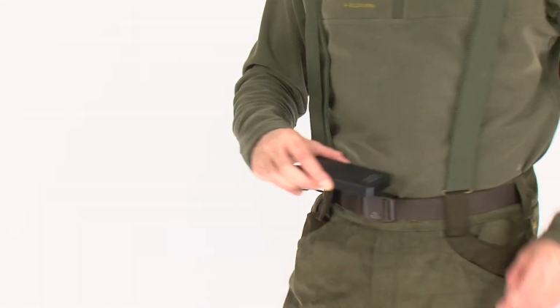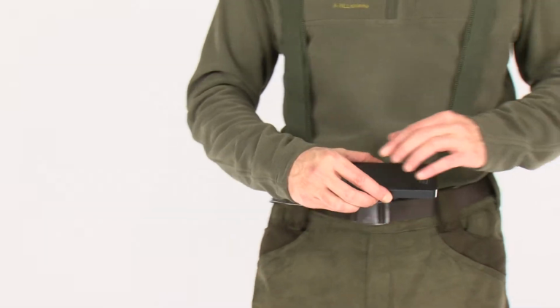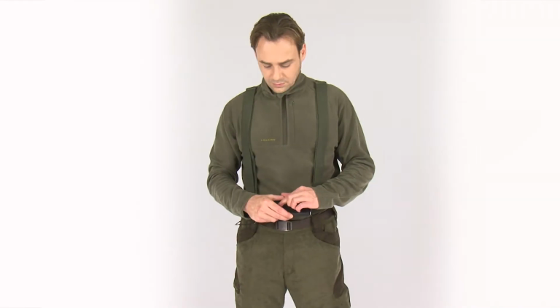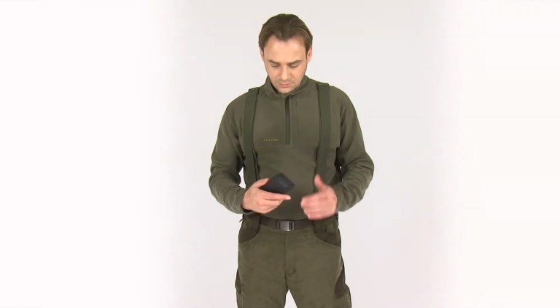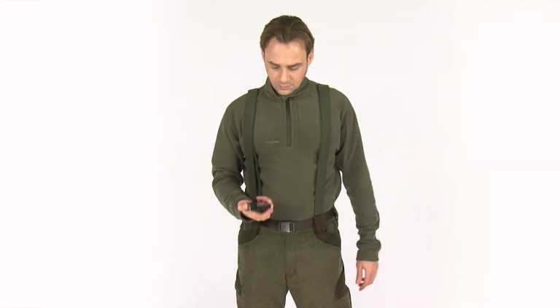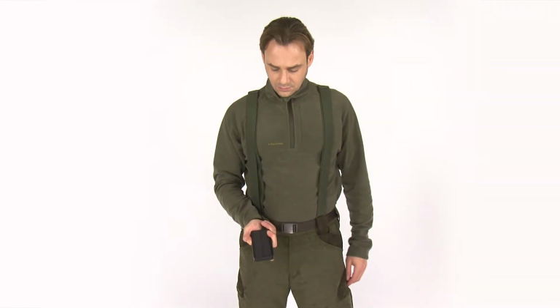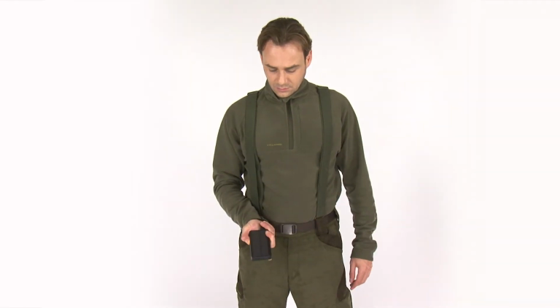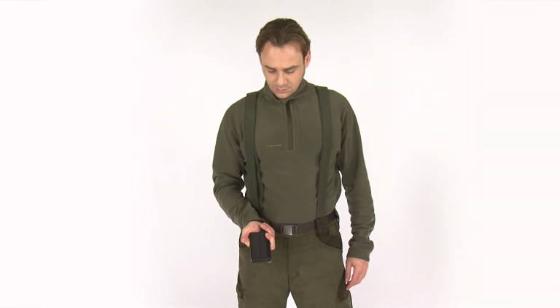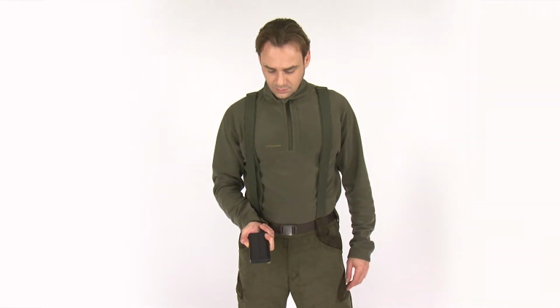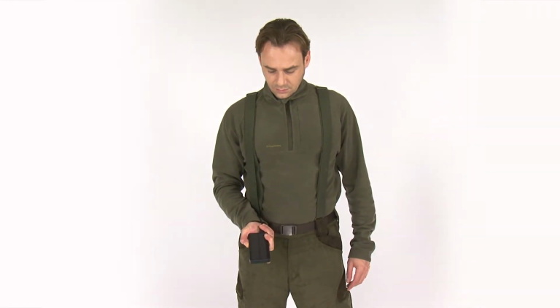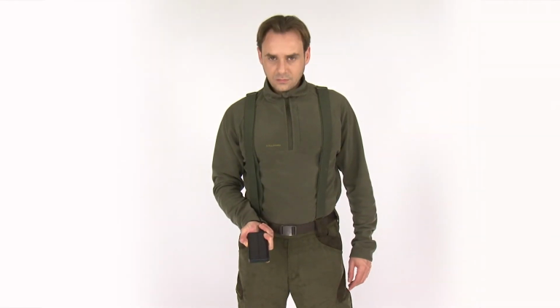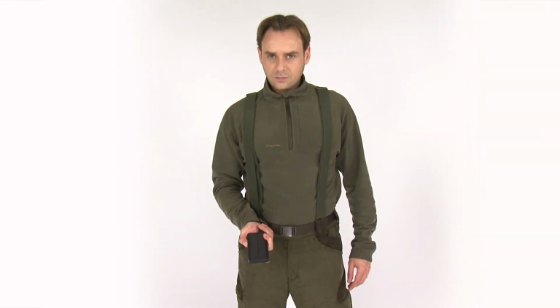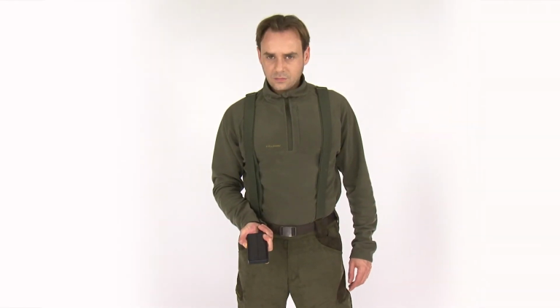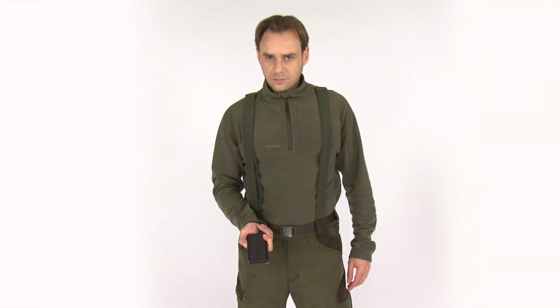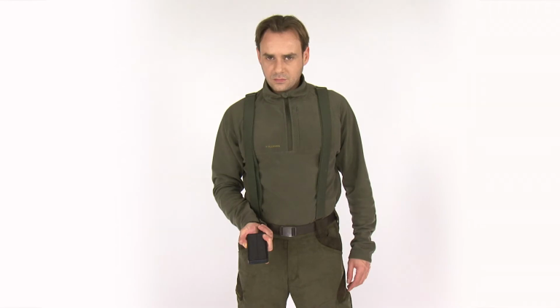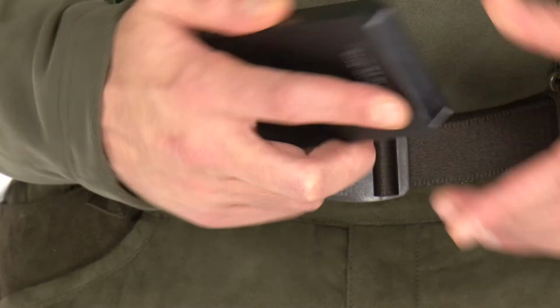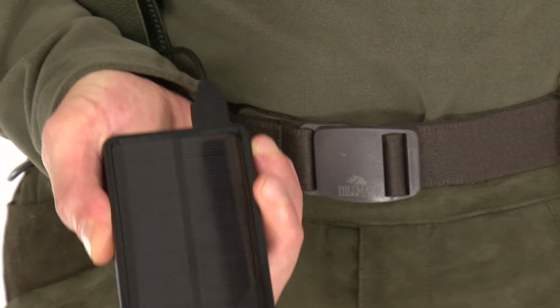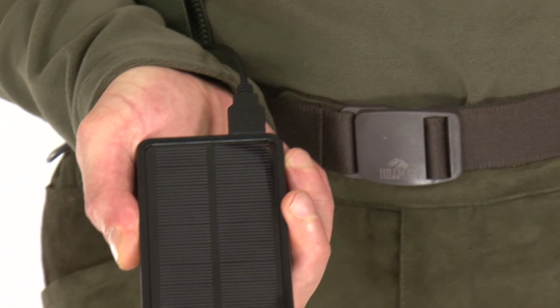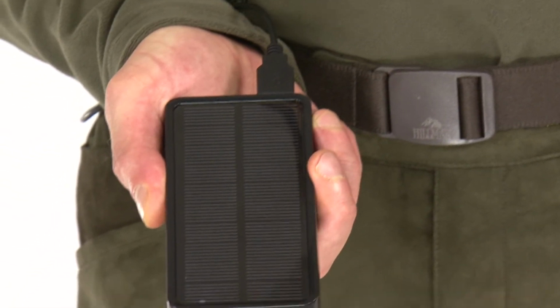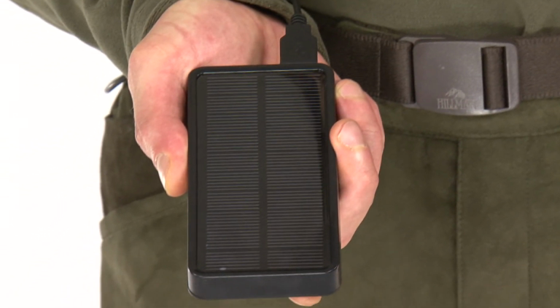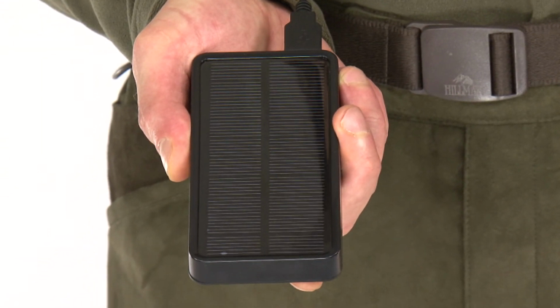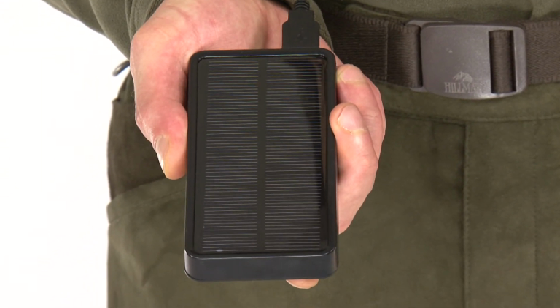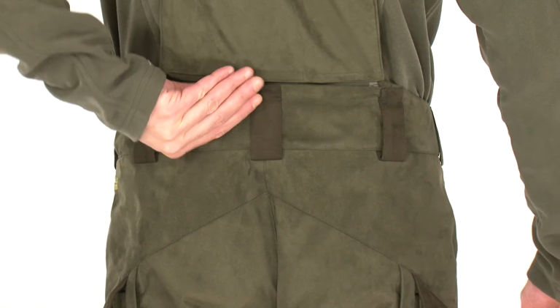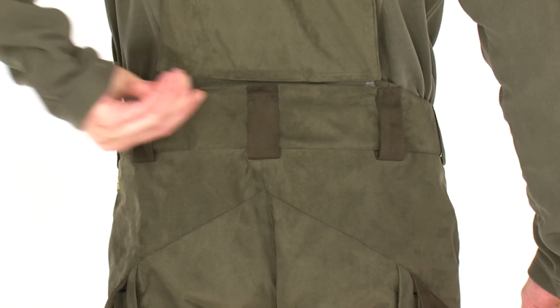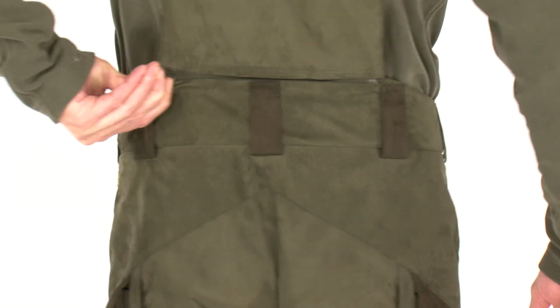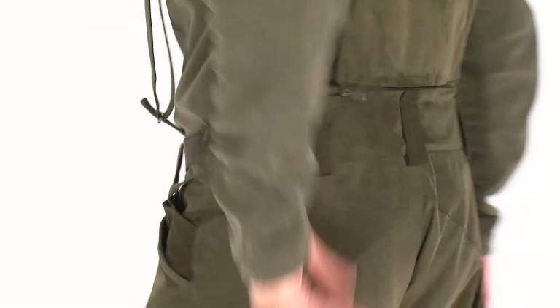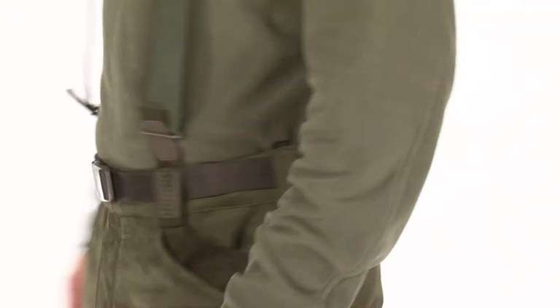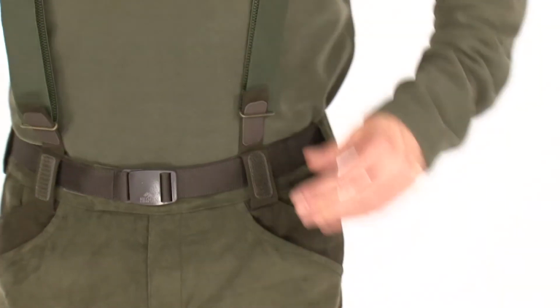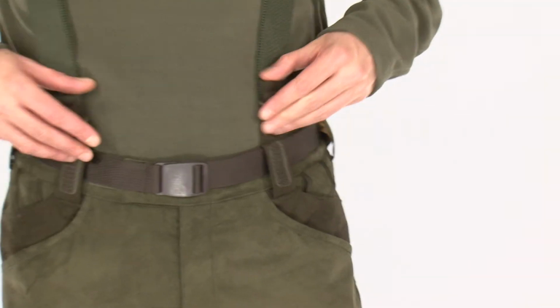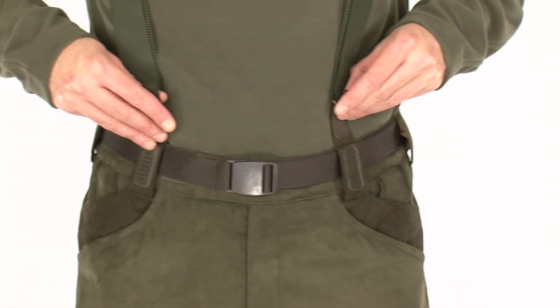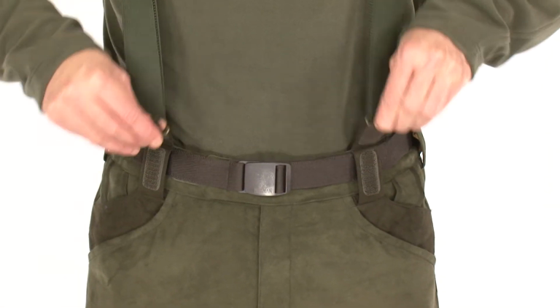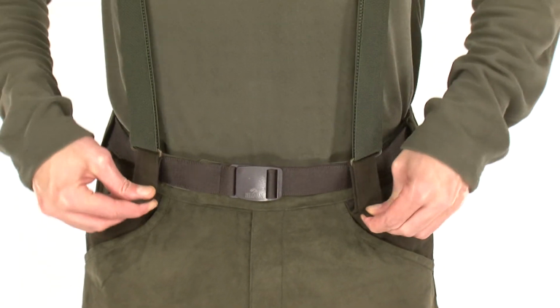For additional thermal comfort, the pants have a detachable yoke with suspenders with option for installation of the revolutionary Heatmax solar heating system. The yoke and the suspenders are easily removable when necessary.